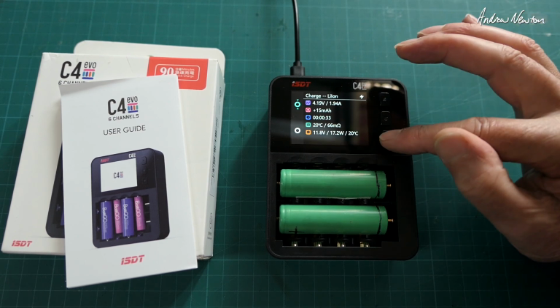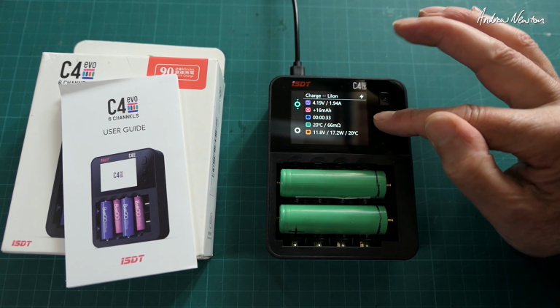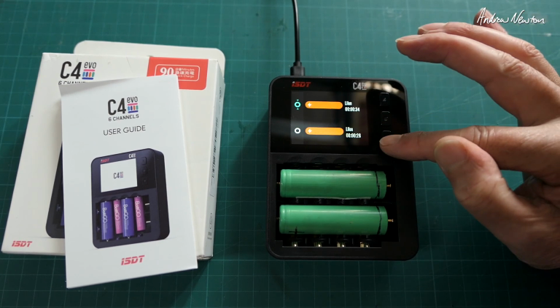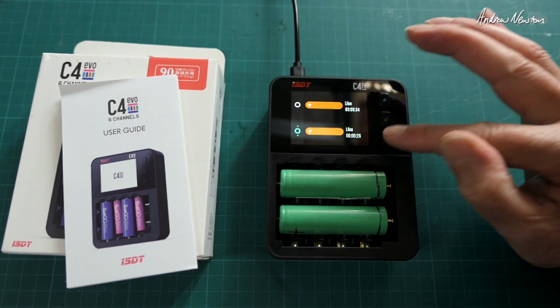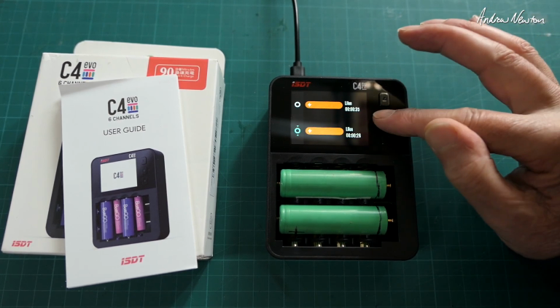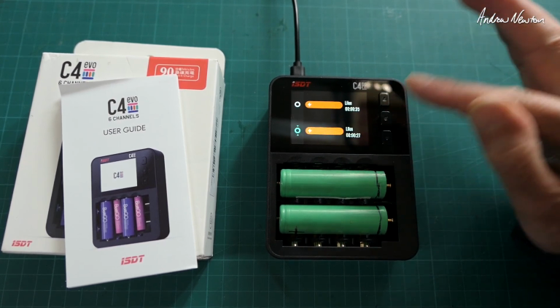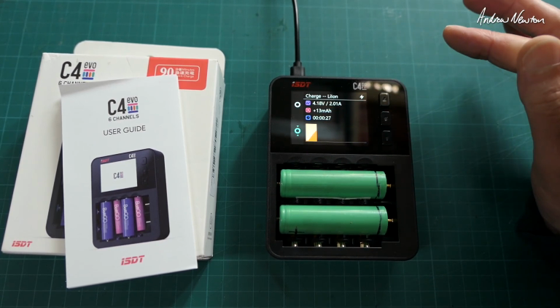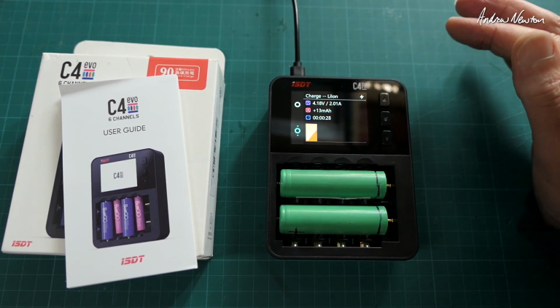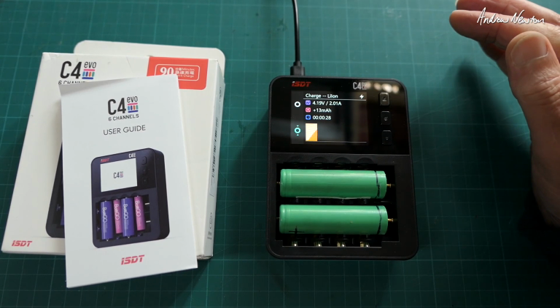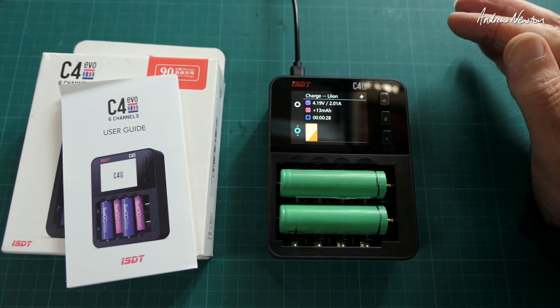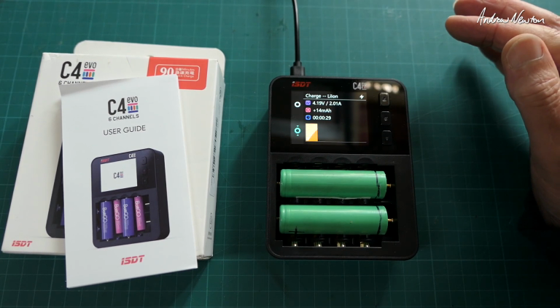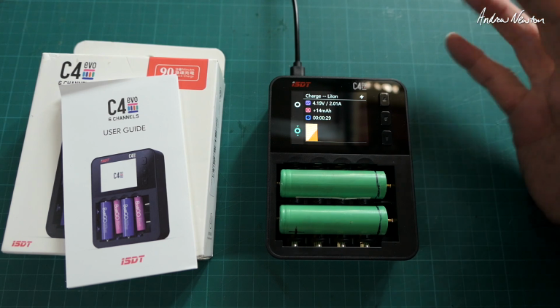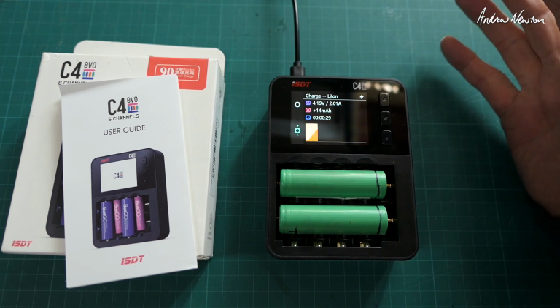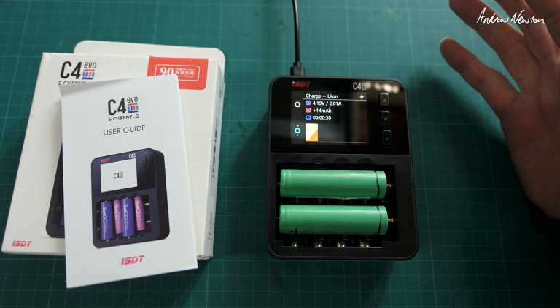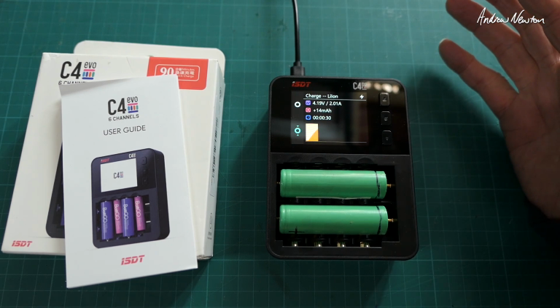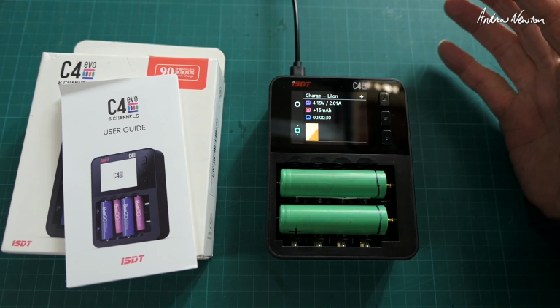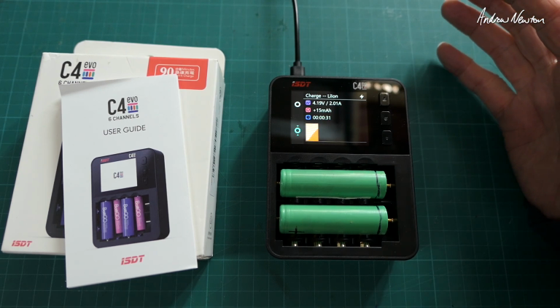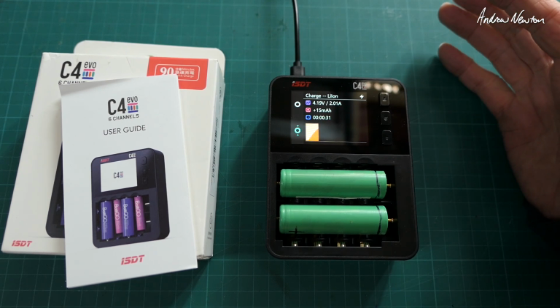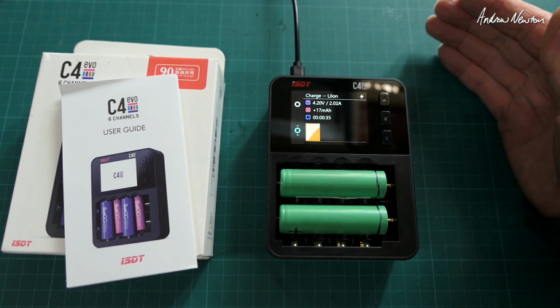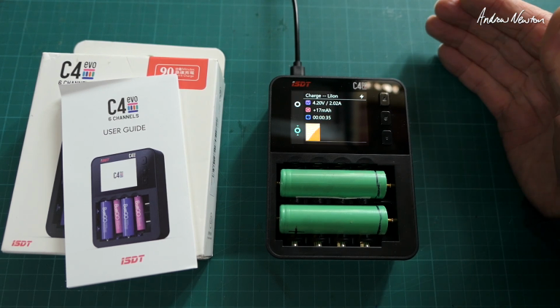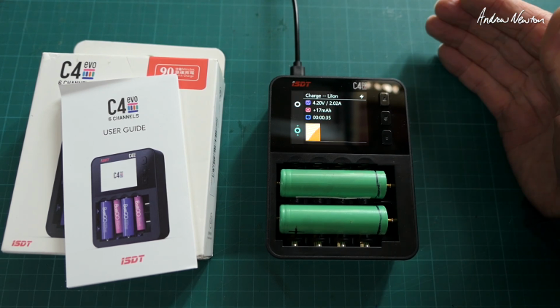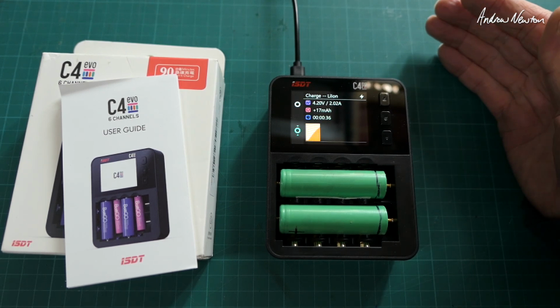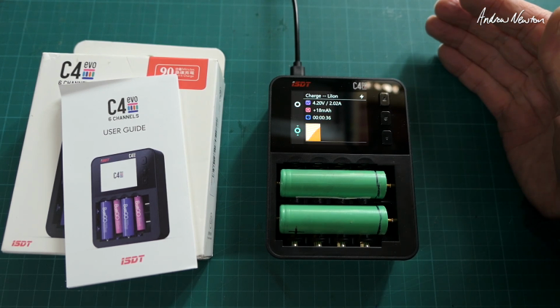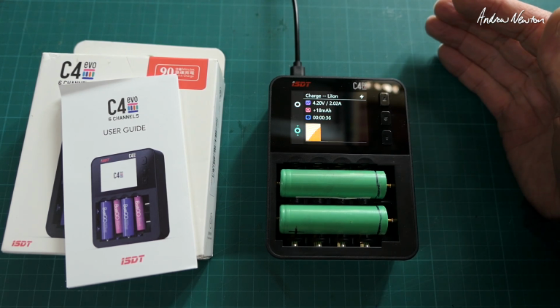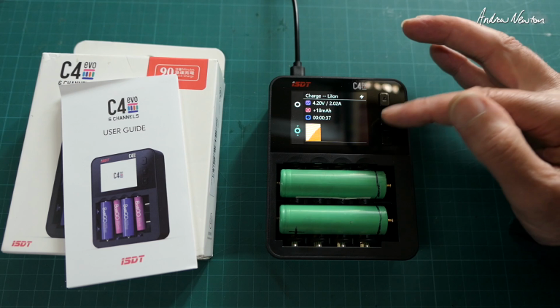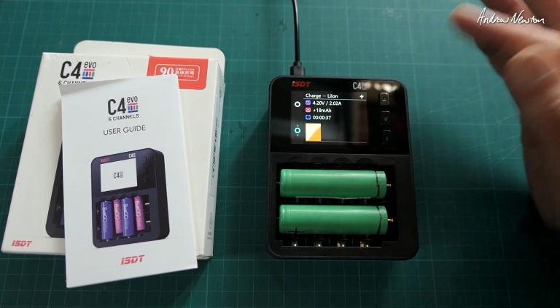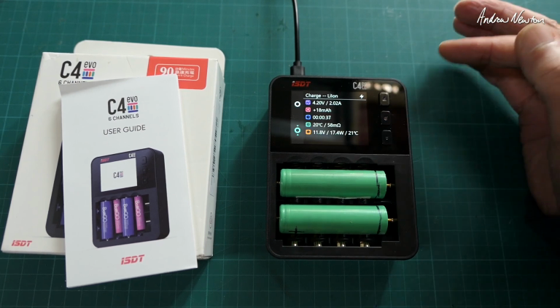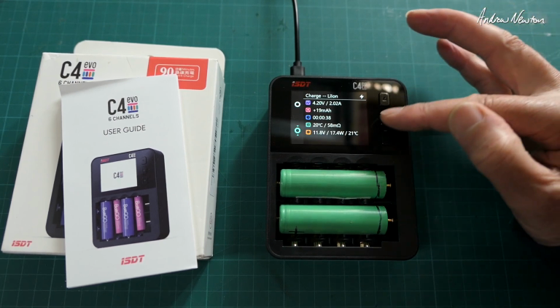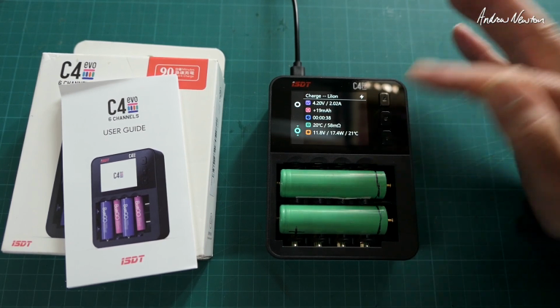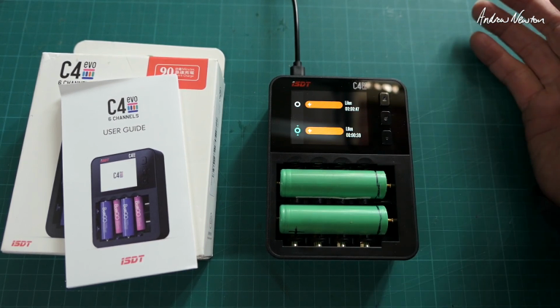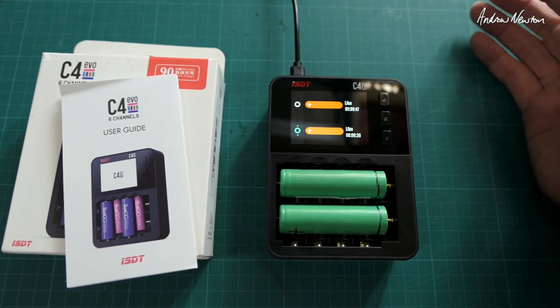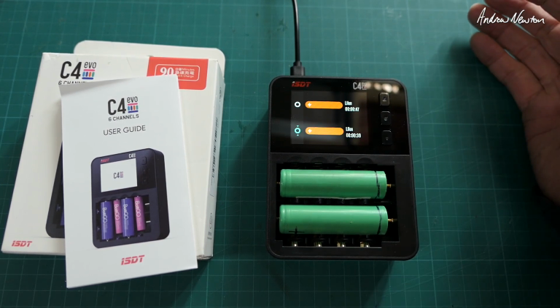Back out of that, go down to the other one — same sort of thing, very simple, very useful. What I might do is just keep it charging and see what happens when they are fully charged.